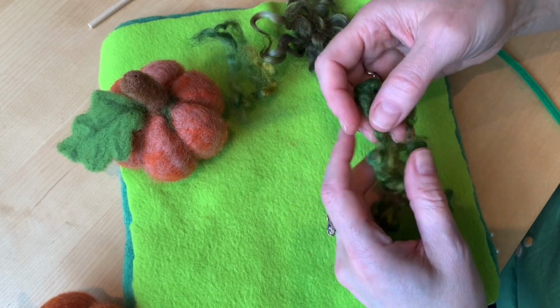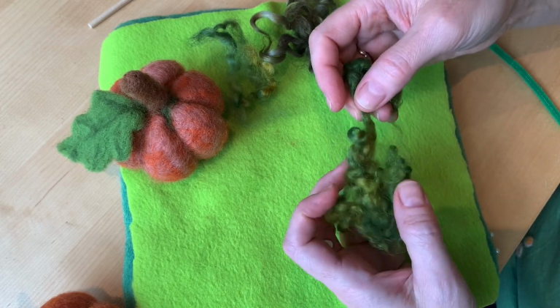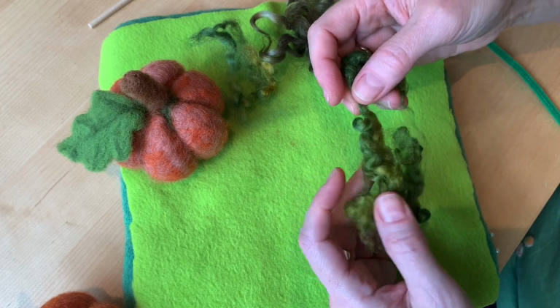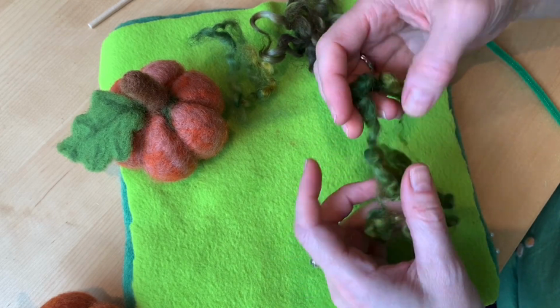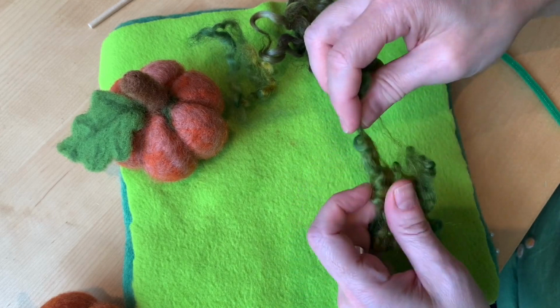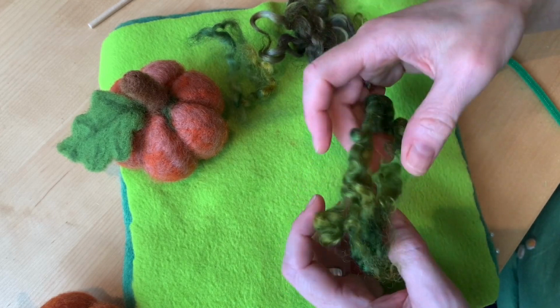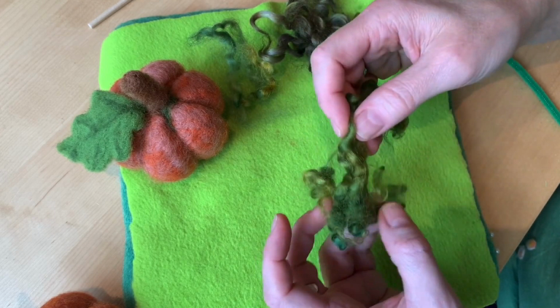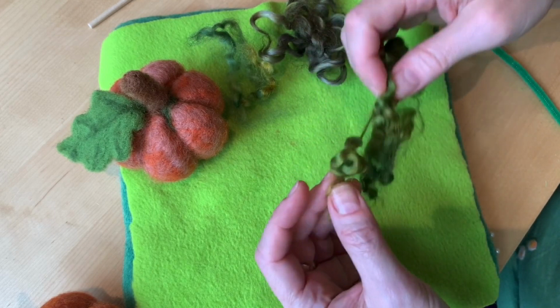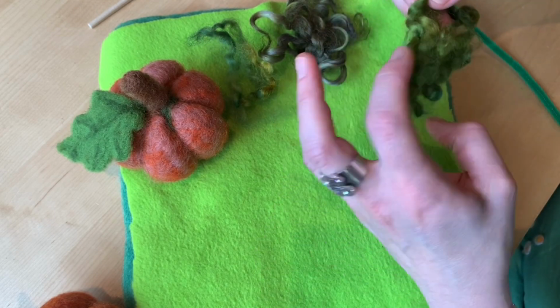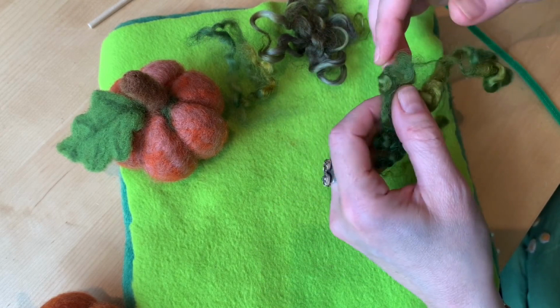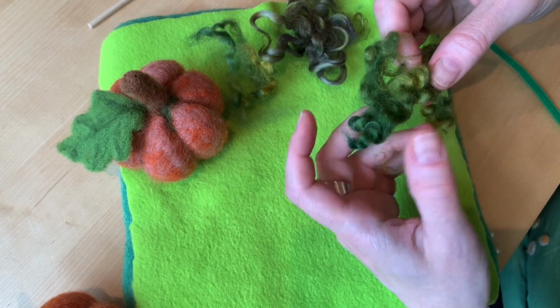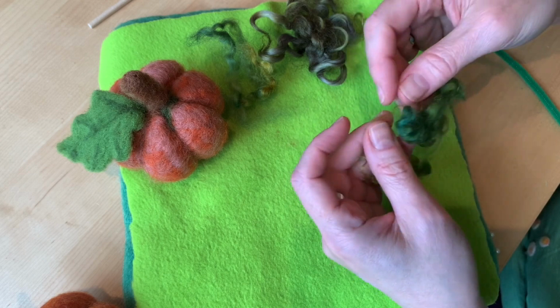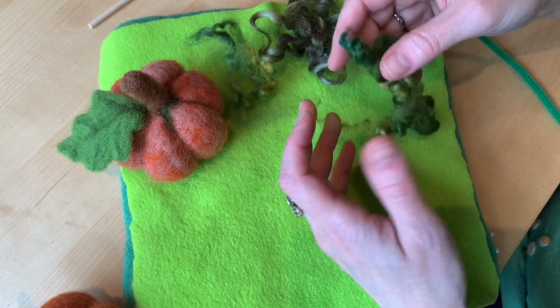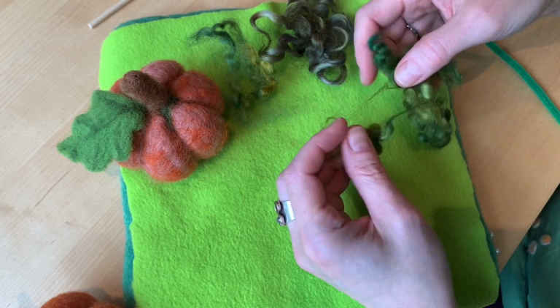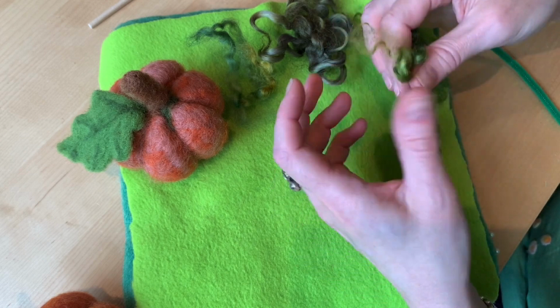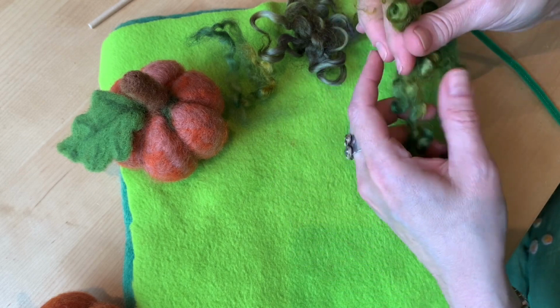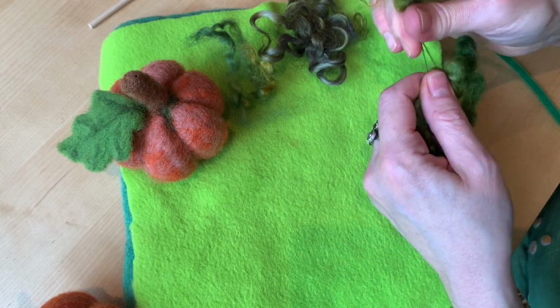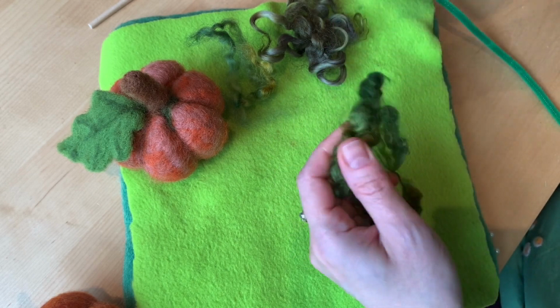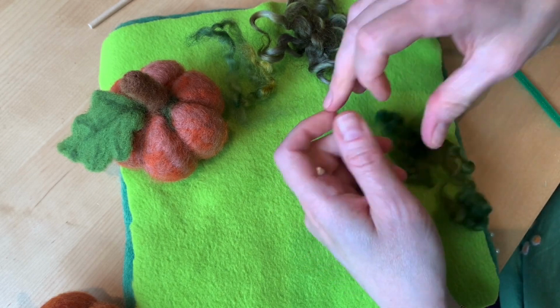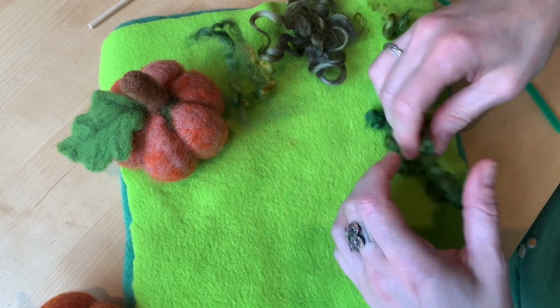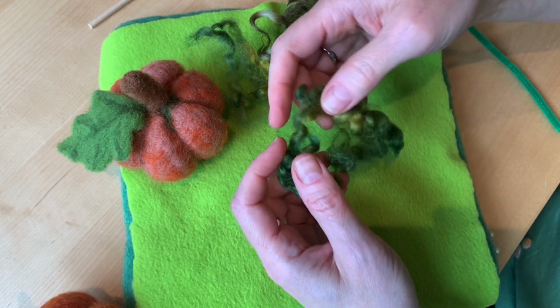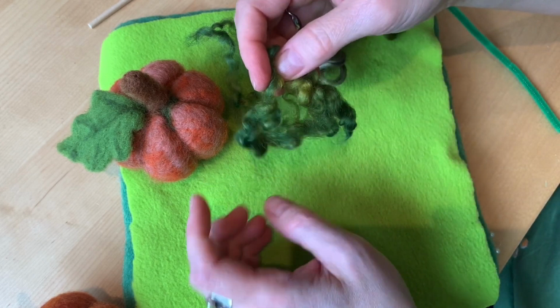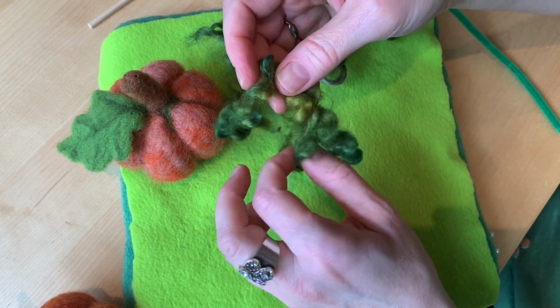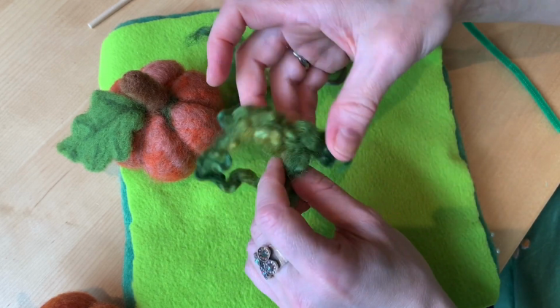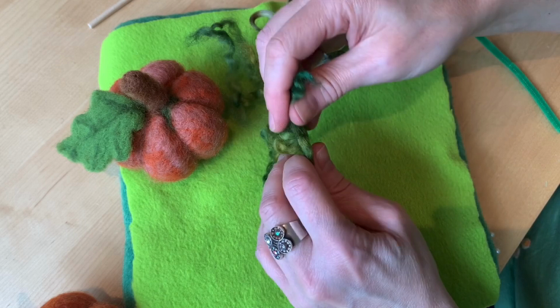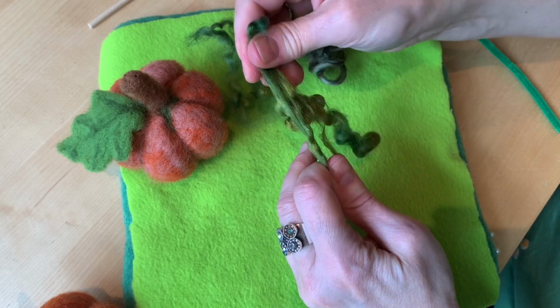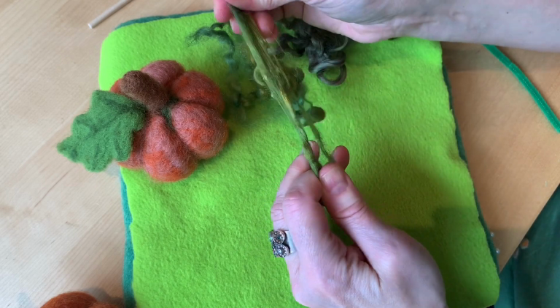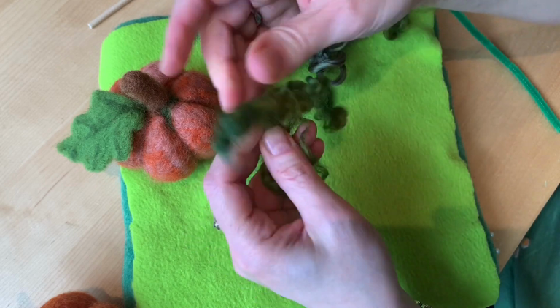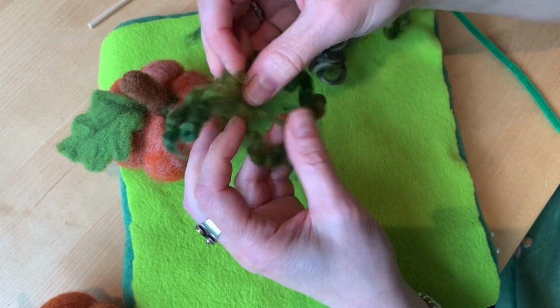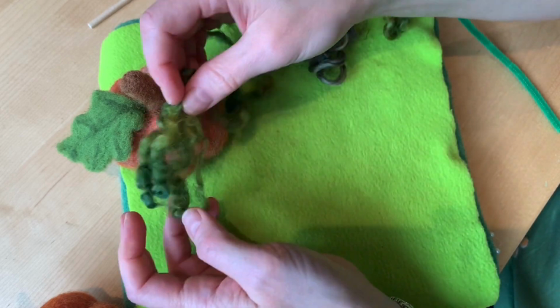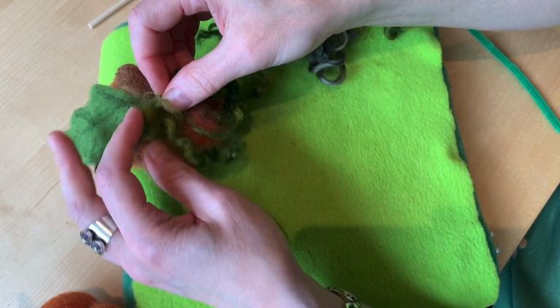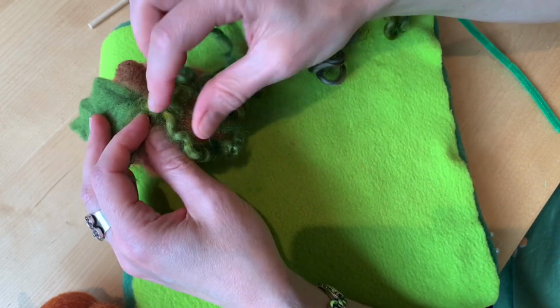I like the really nice tight ones. If you pull these things apart too much, you're going to get a lot of frizz. So try to limit how much pulling apart you do and try to use pieces that are connected.